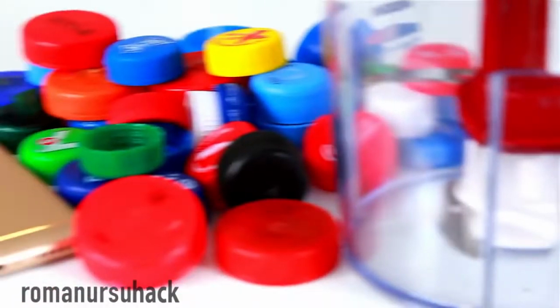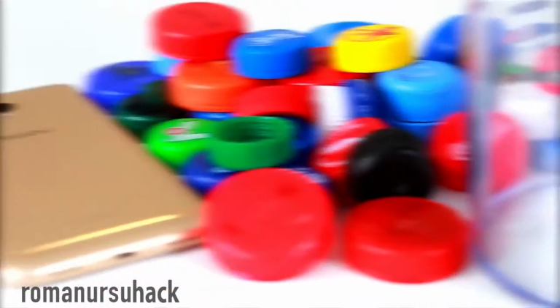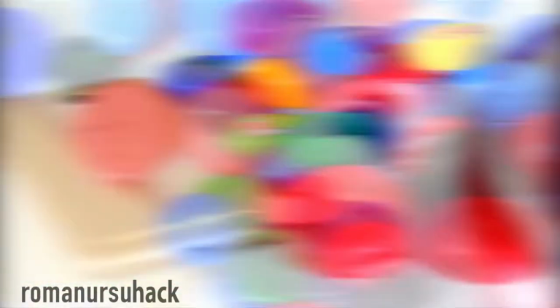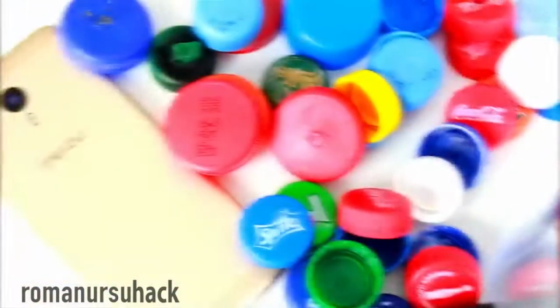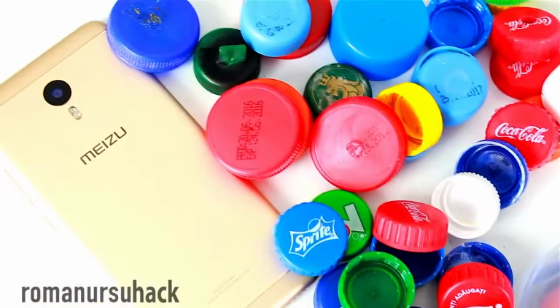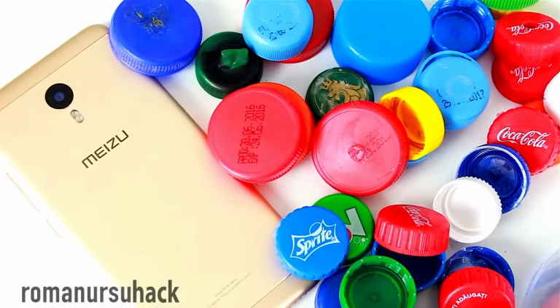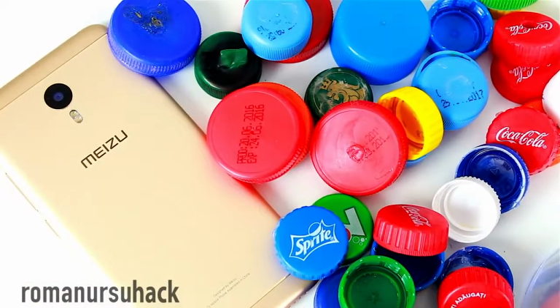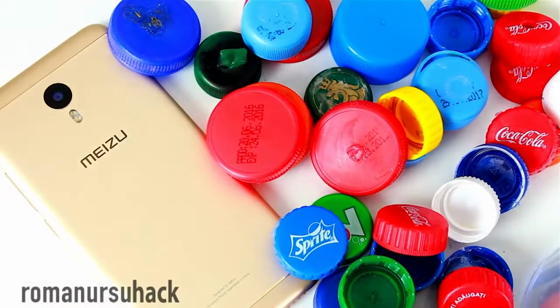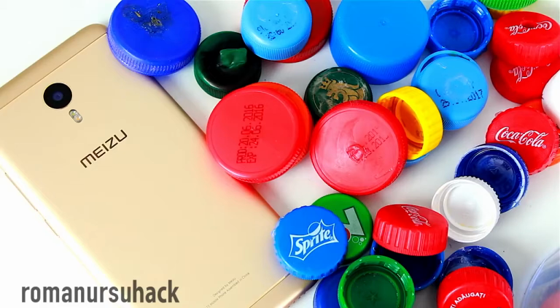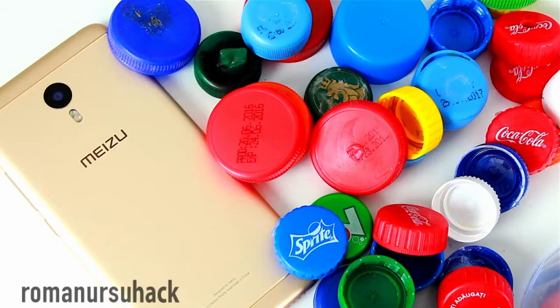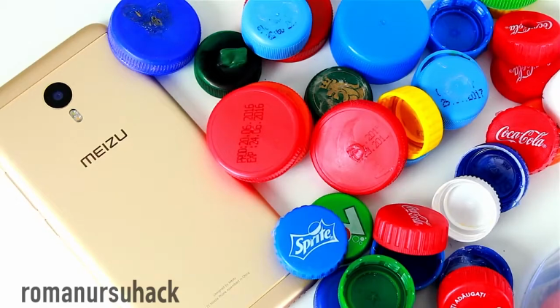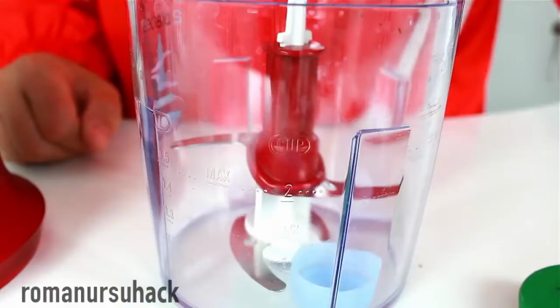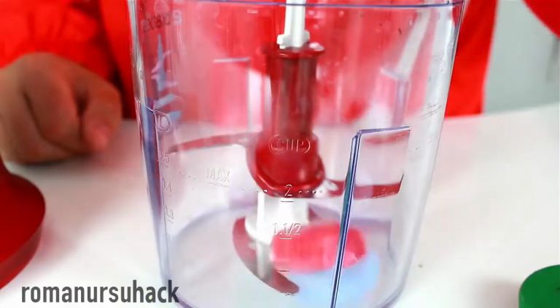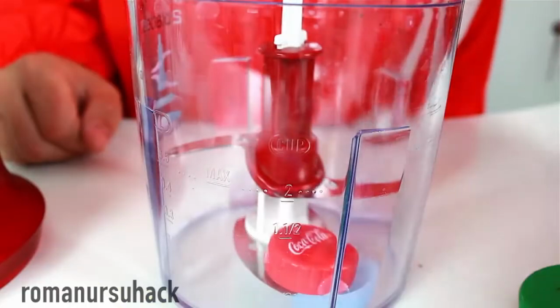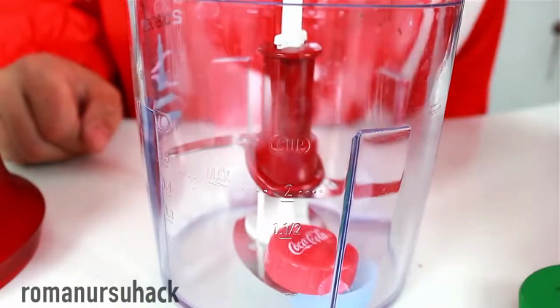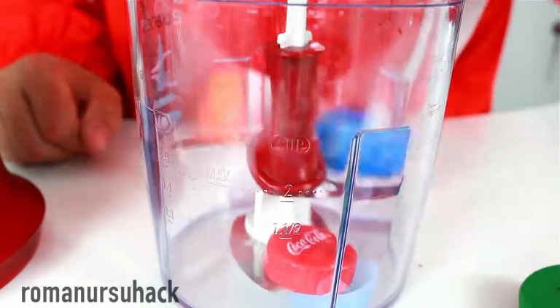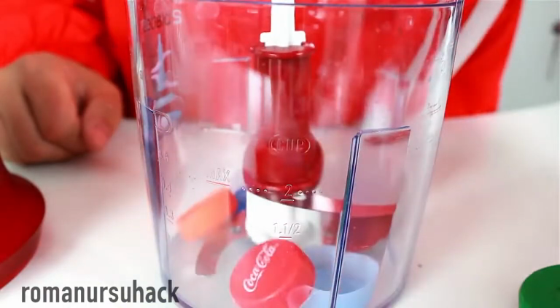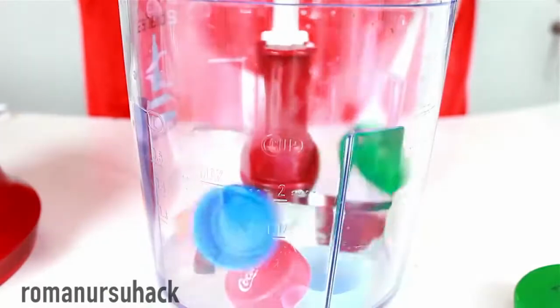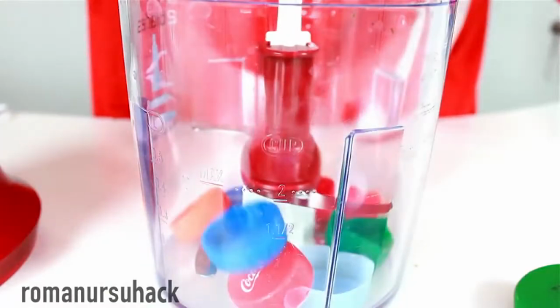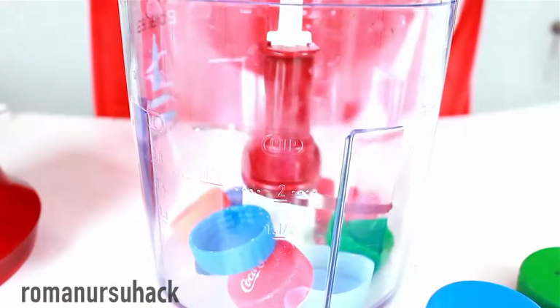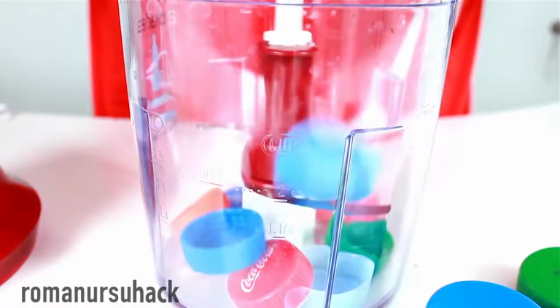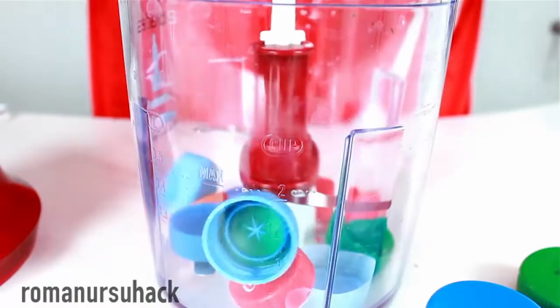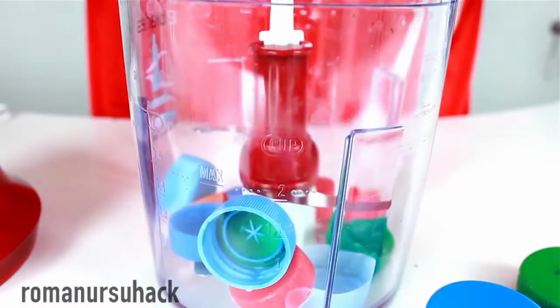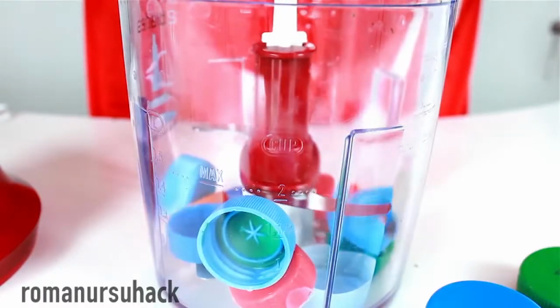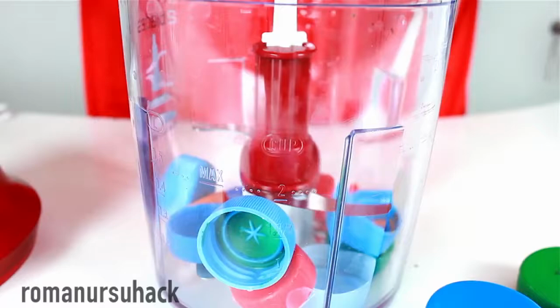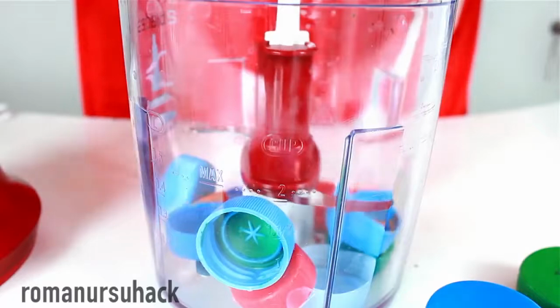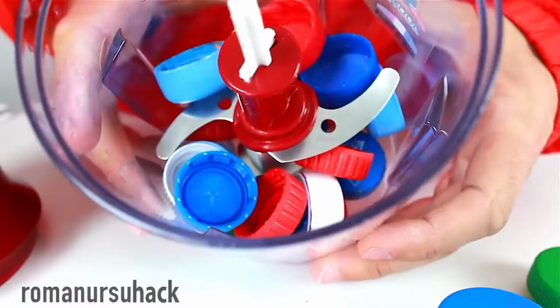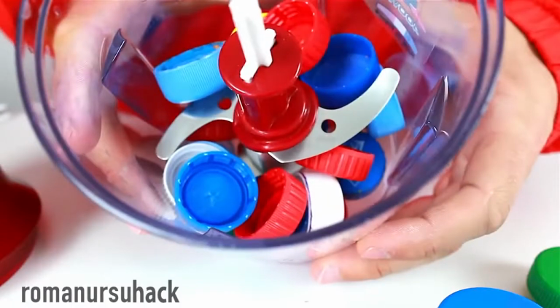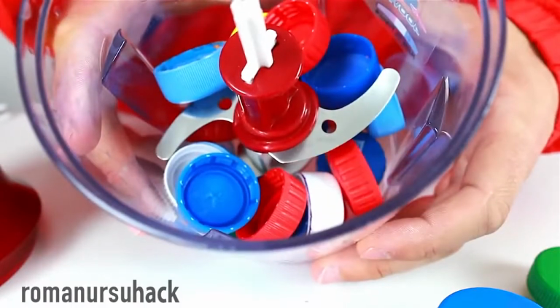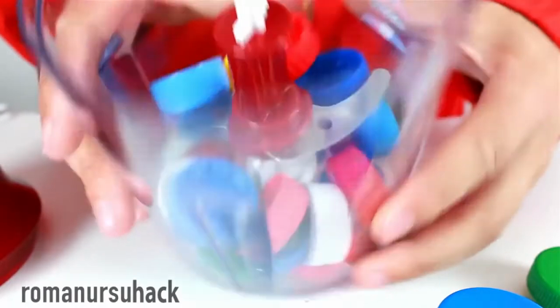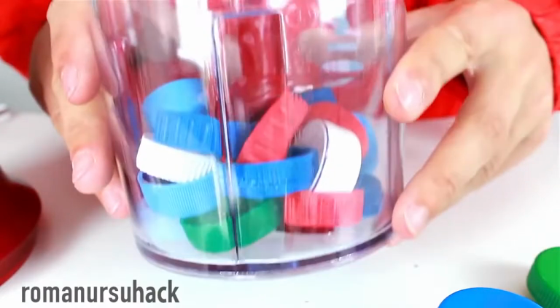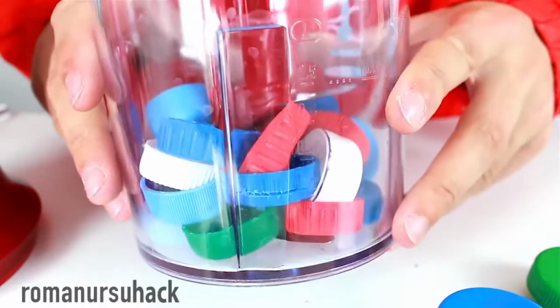First of all we'll need an old yet working blender — otherwise your mom or your wife will probably throw you out of the house. Let's fill the container with plastic caps and get started.